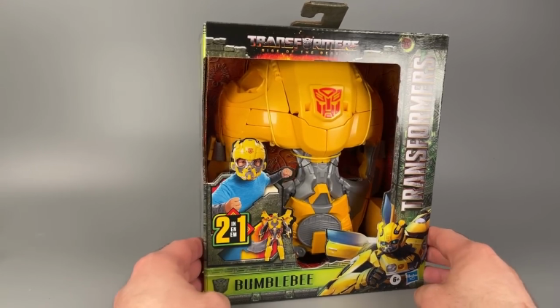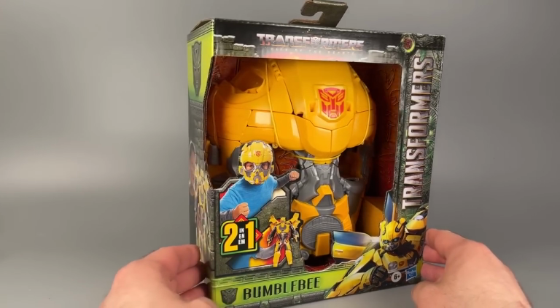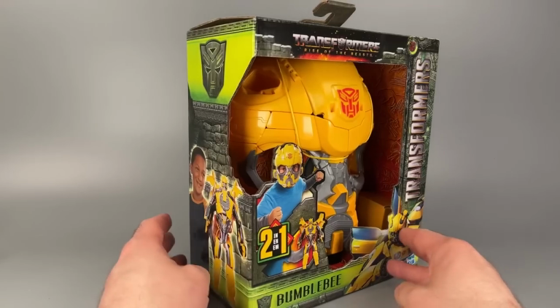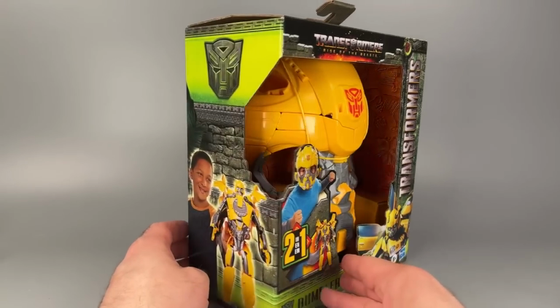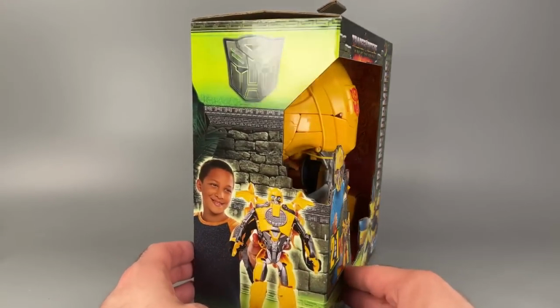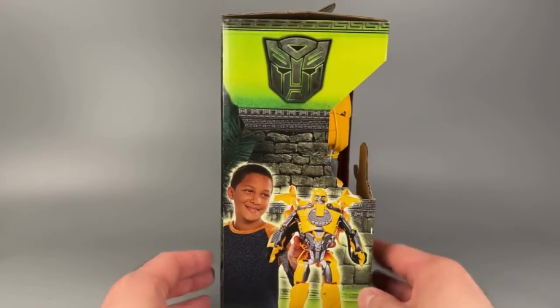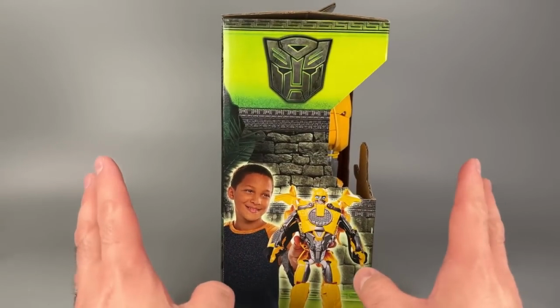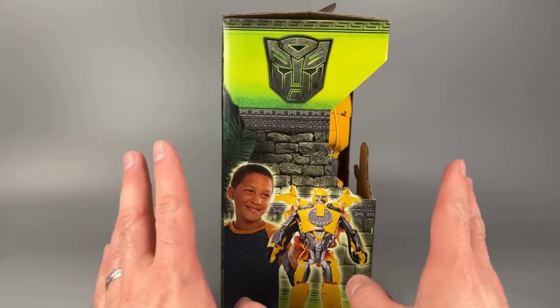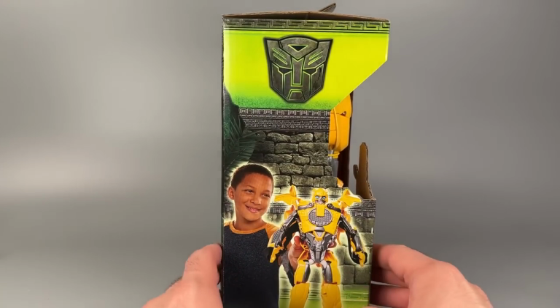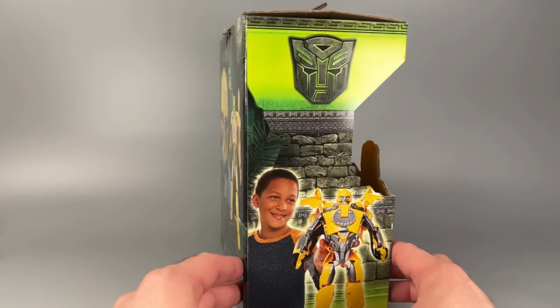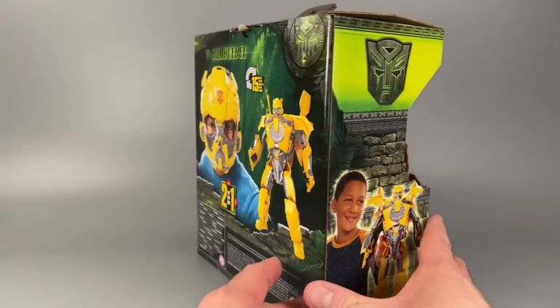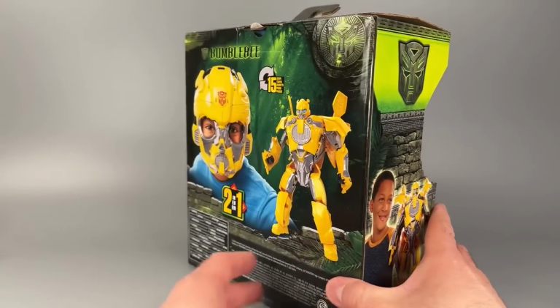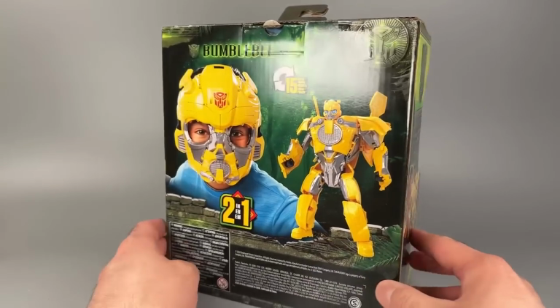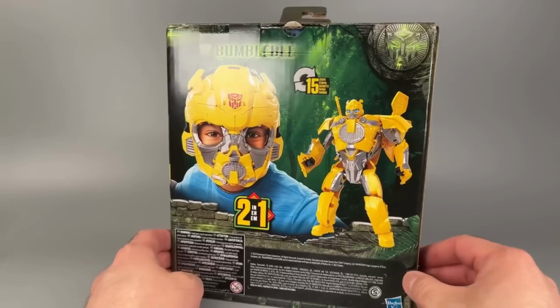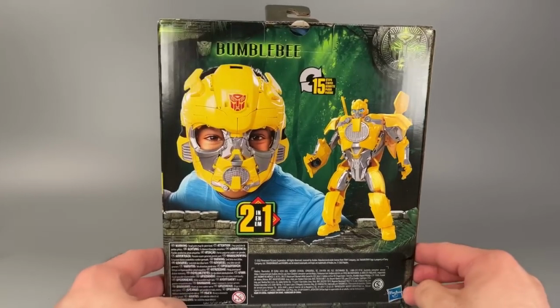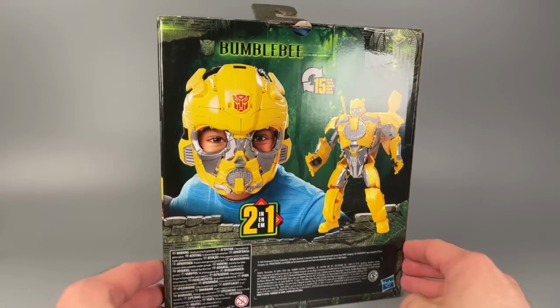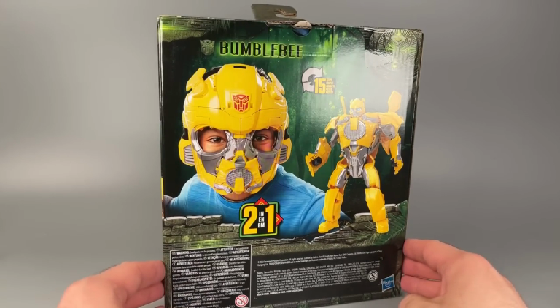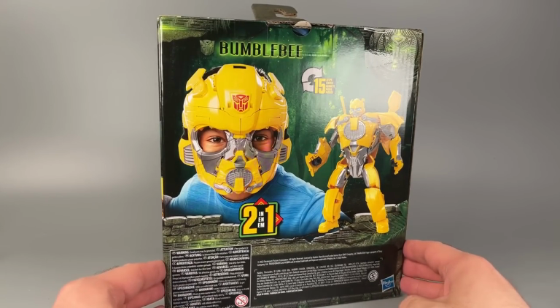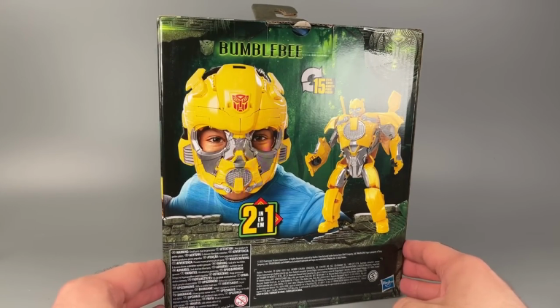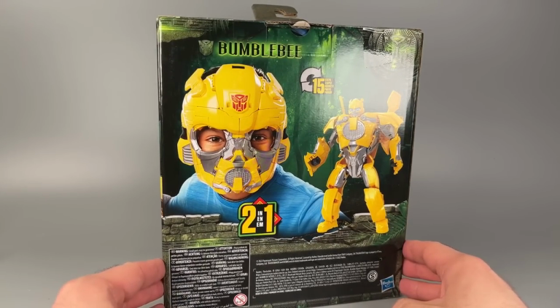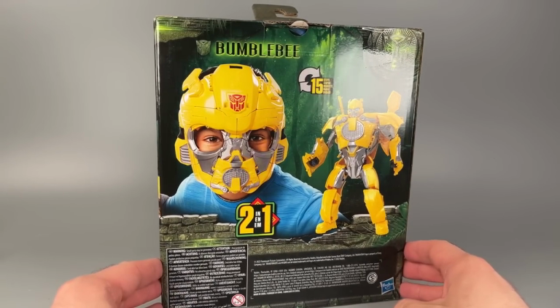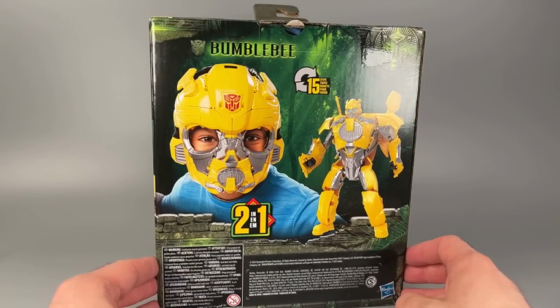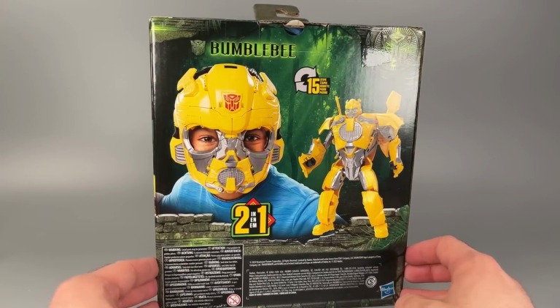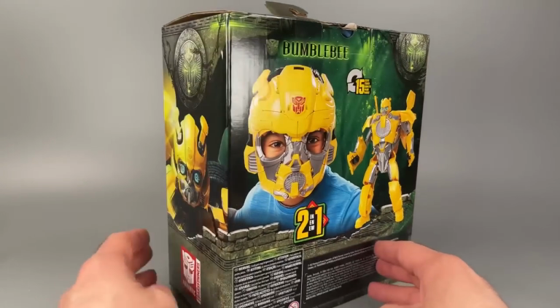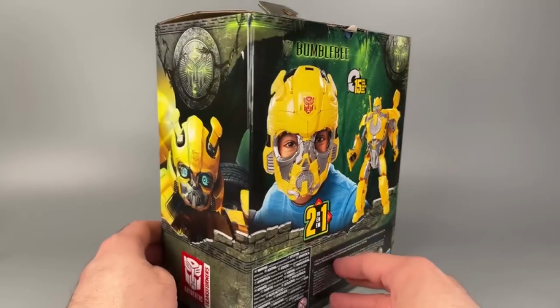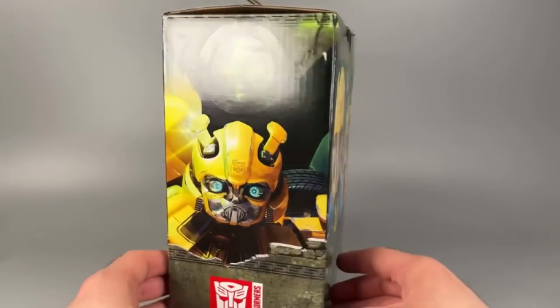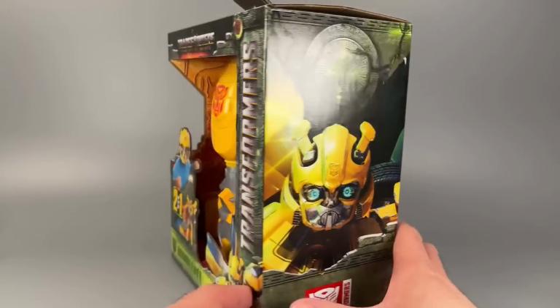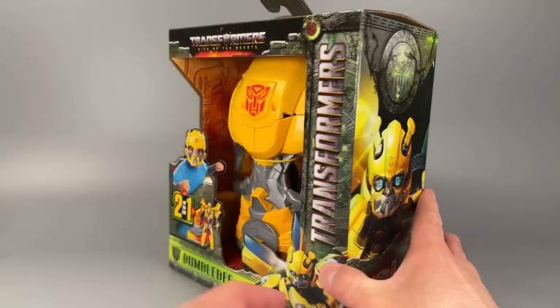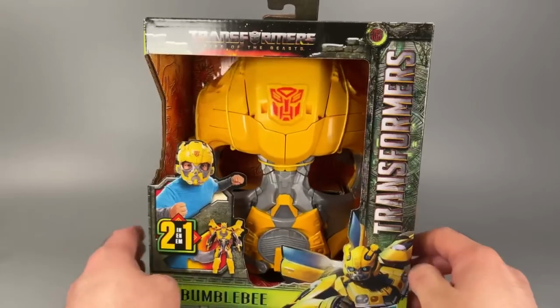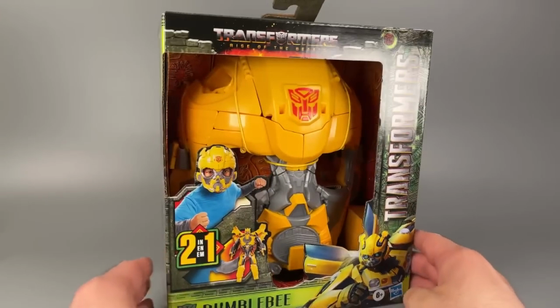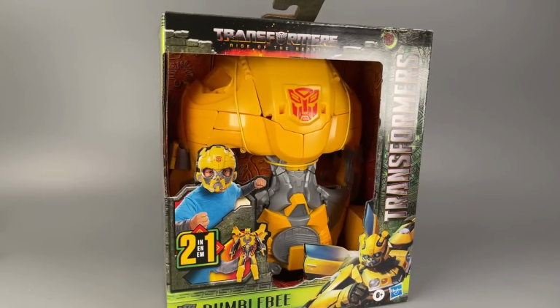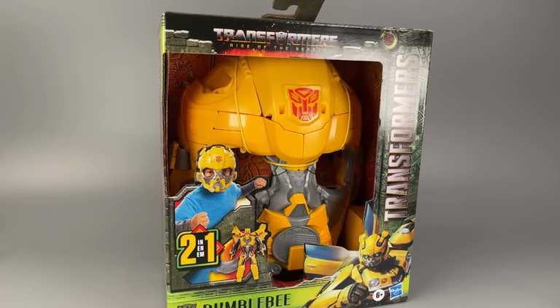The box is quite nice. I love the green — I absolutely love the green. It kind of reminds me of Ghostbusters and Slimer, but I'm here for it. Let's open them up and take a look.